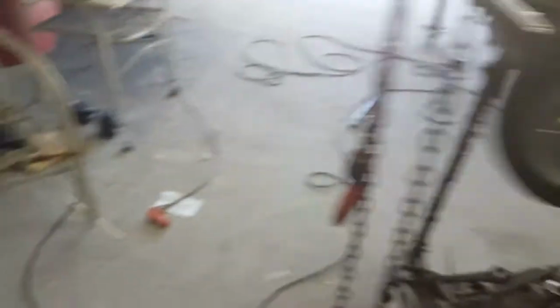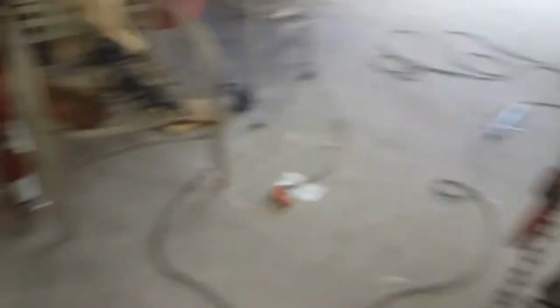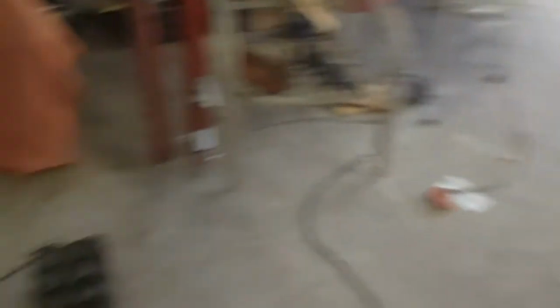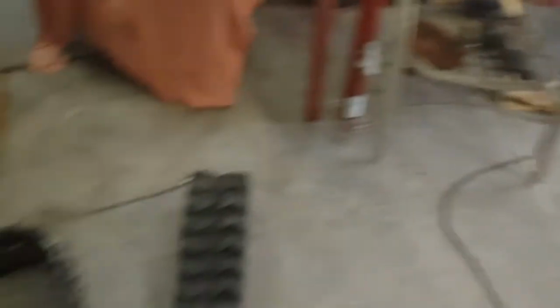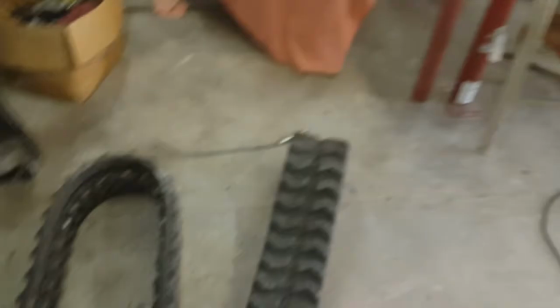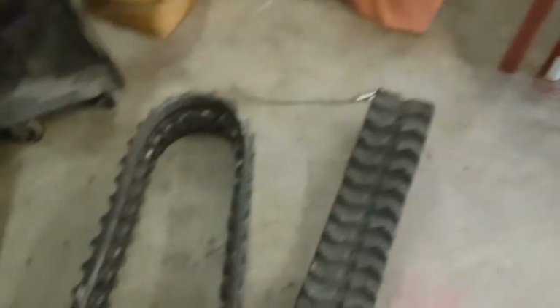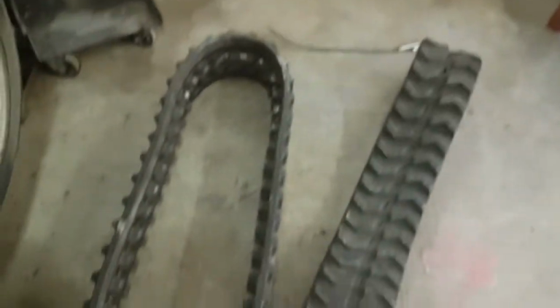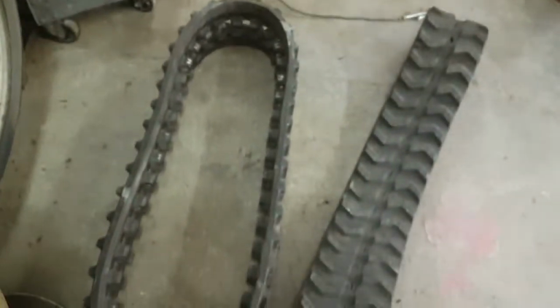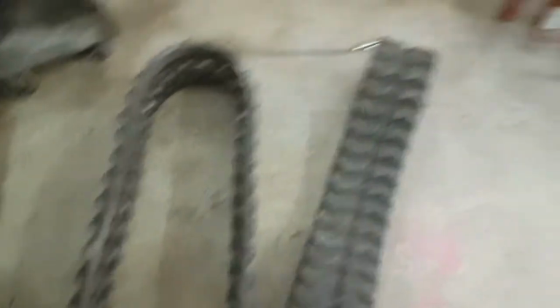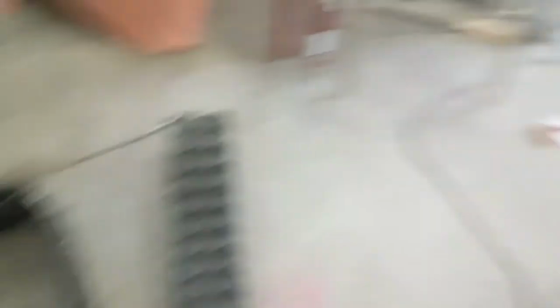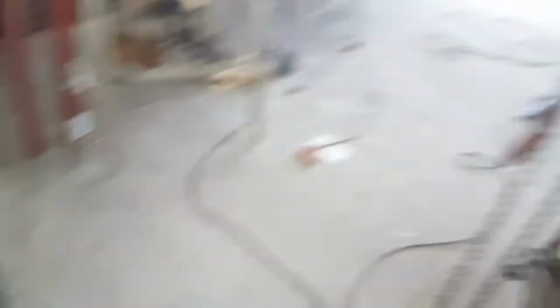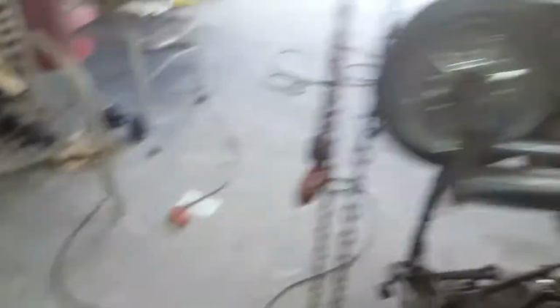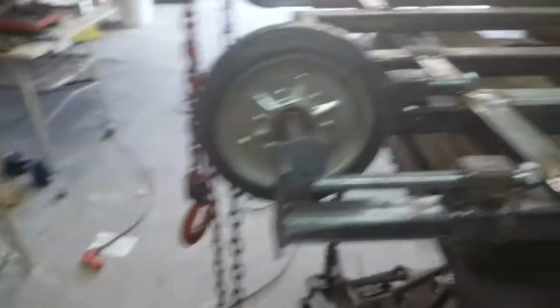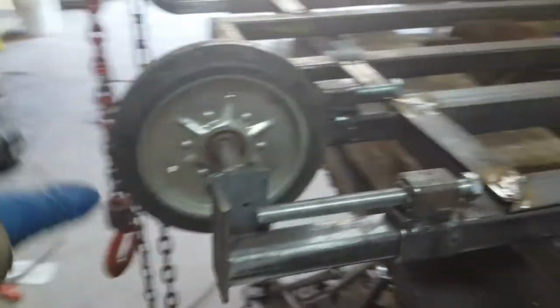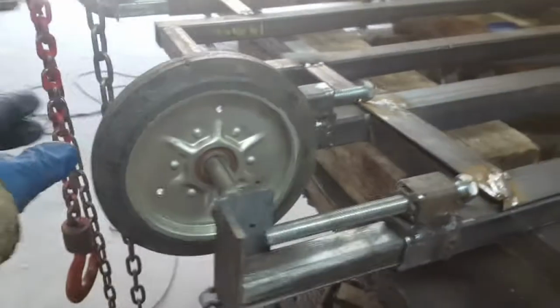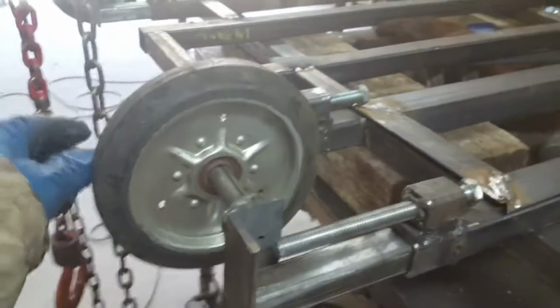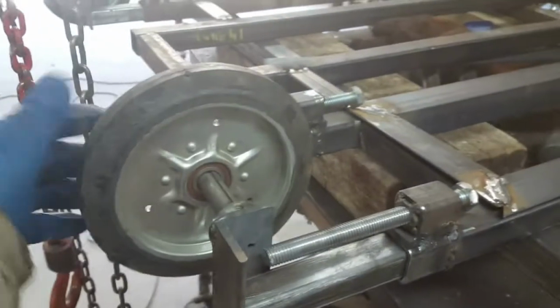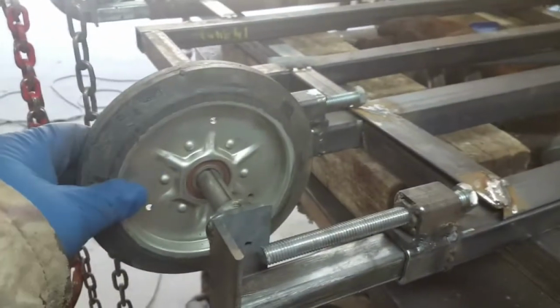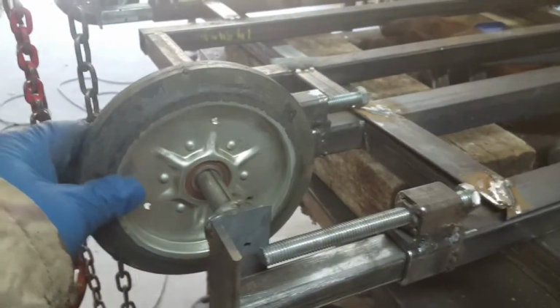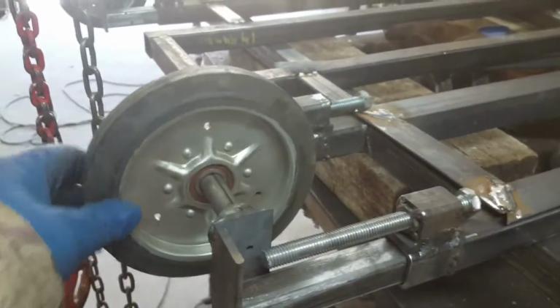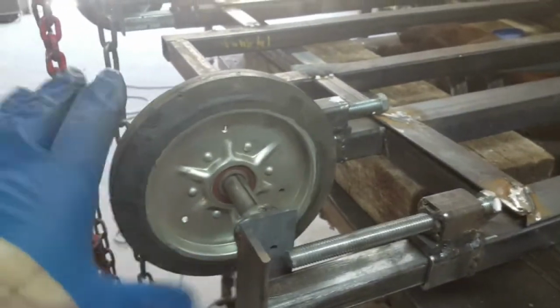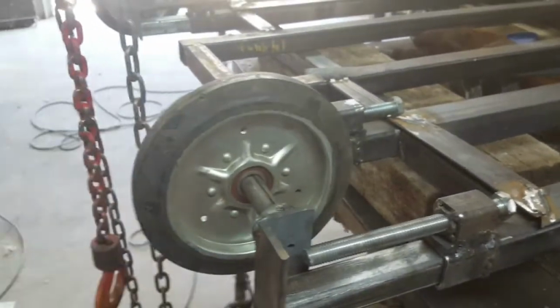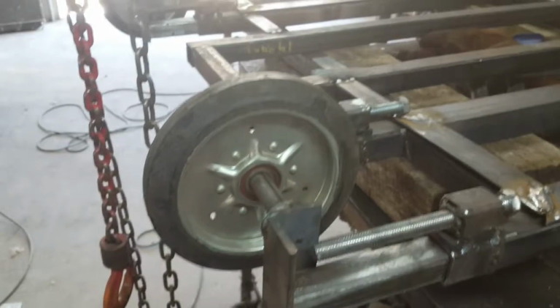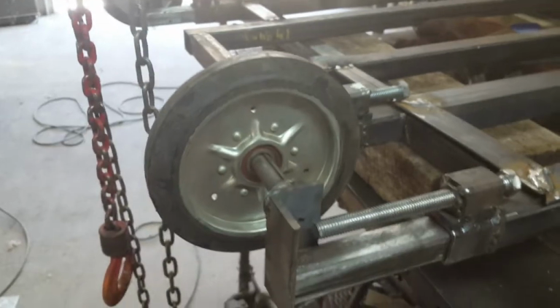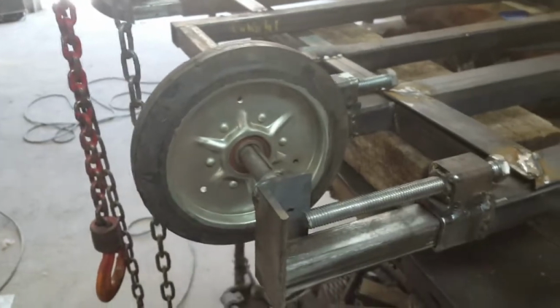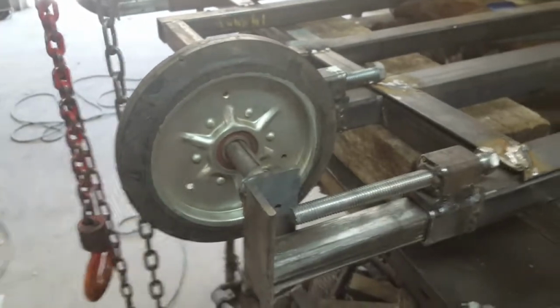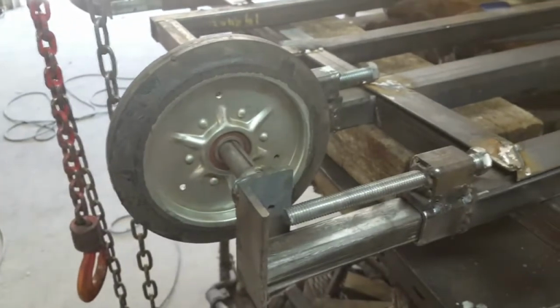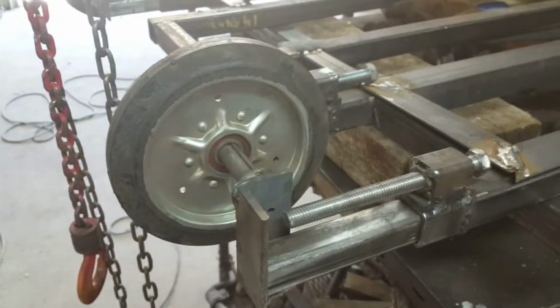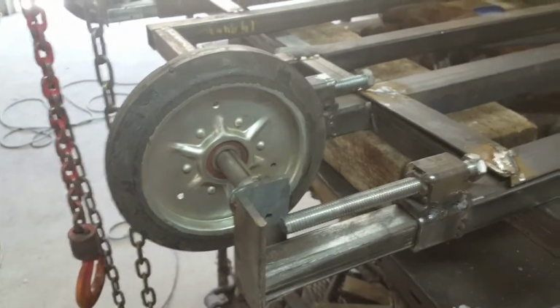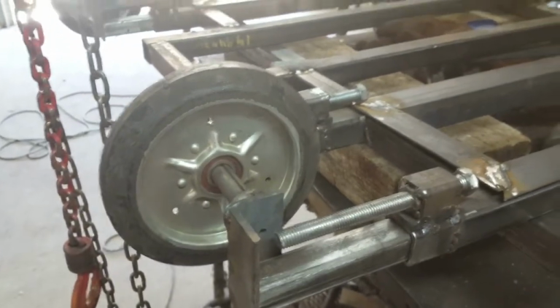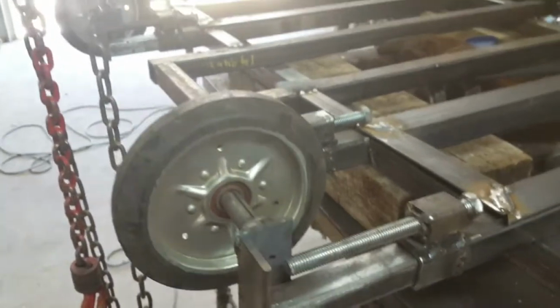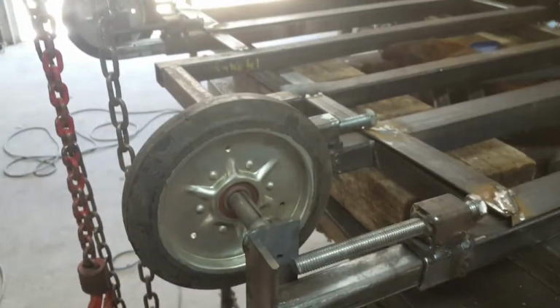Obviously, if you do a track vehicle of any kind, you've got to allow for the track to be tensioned, and this is what we have done.